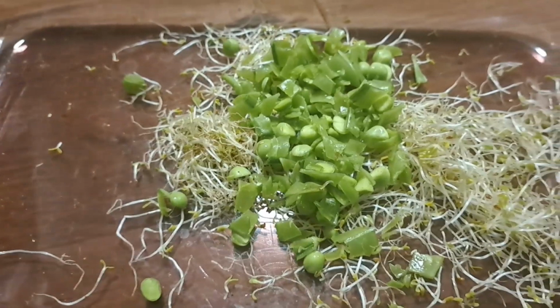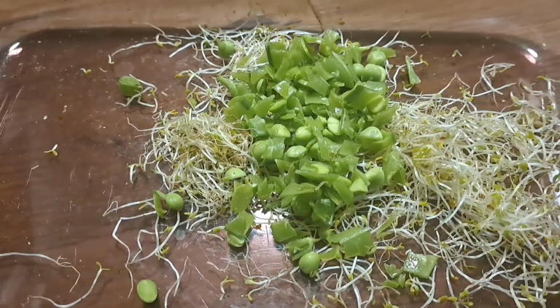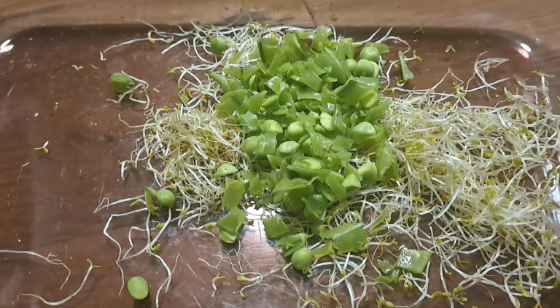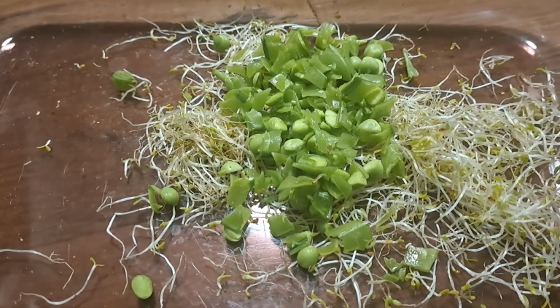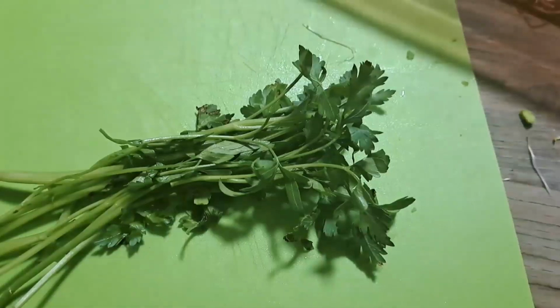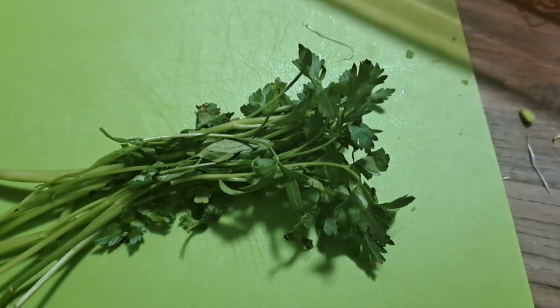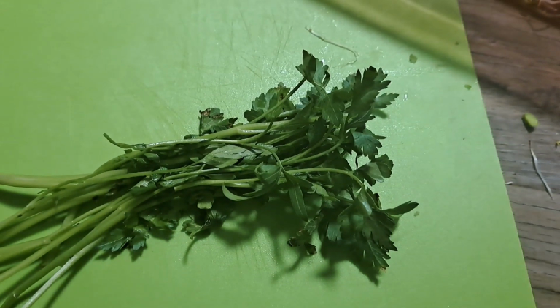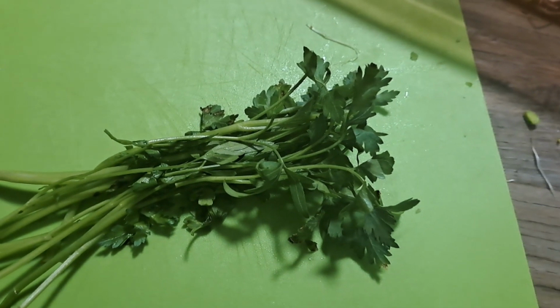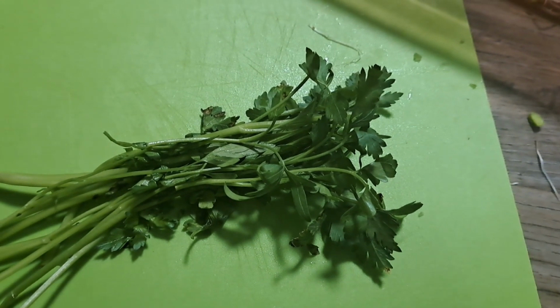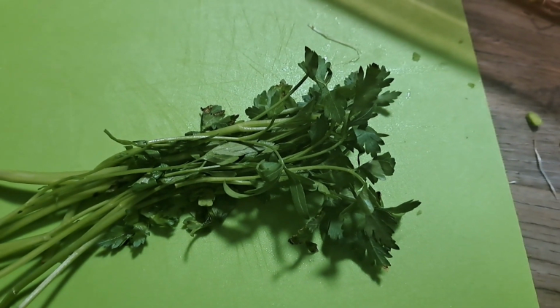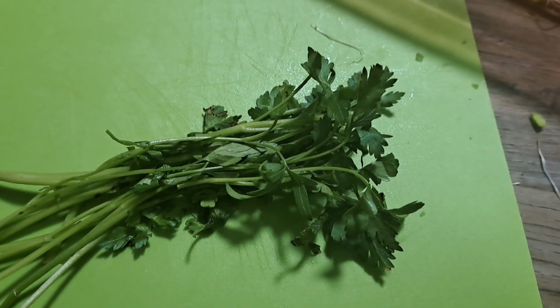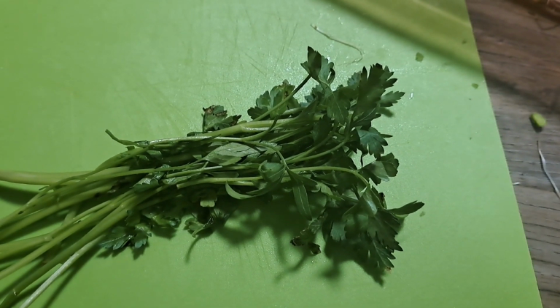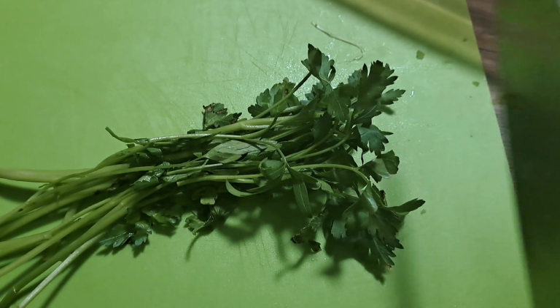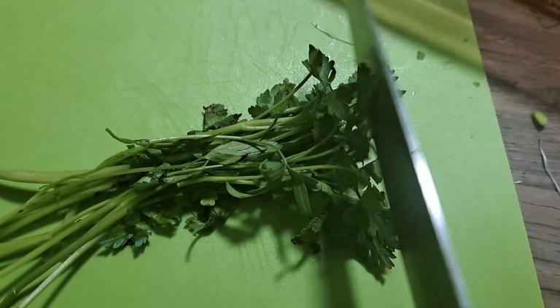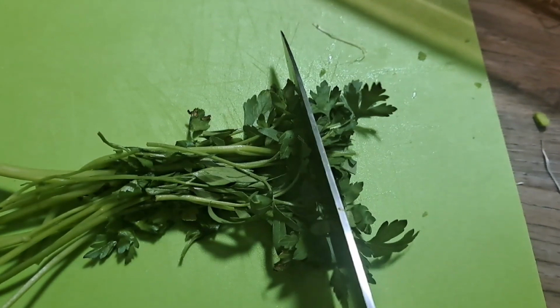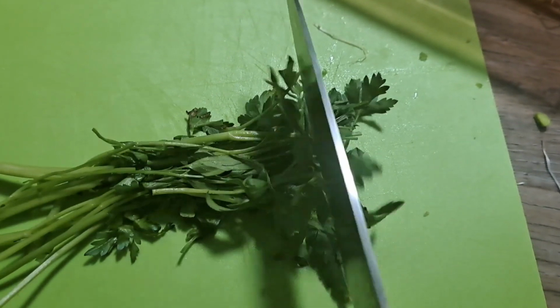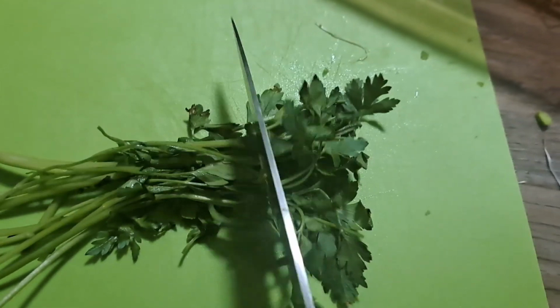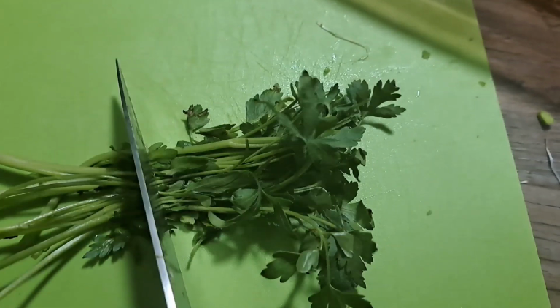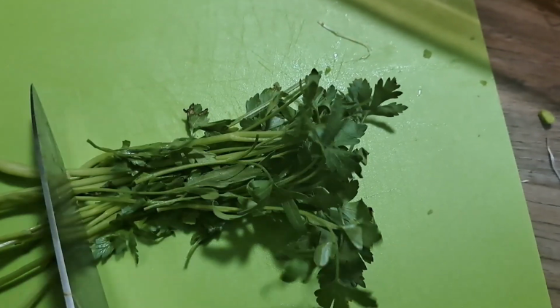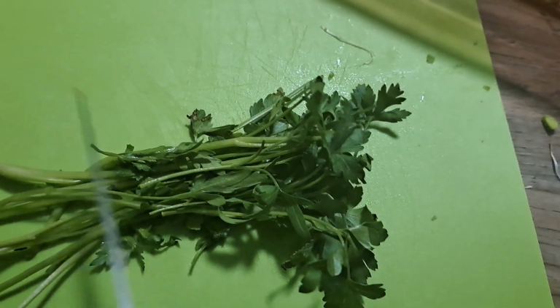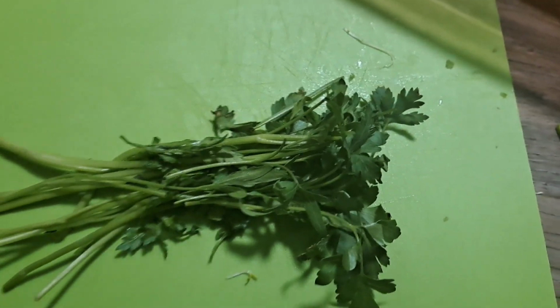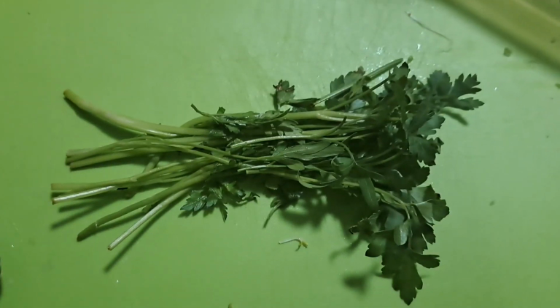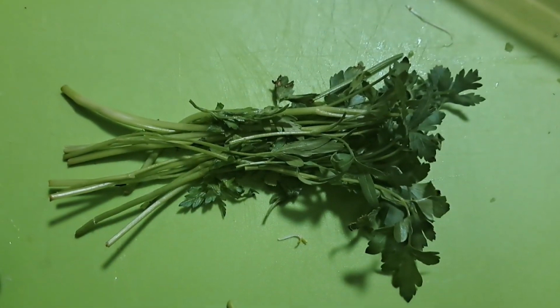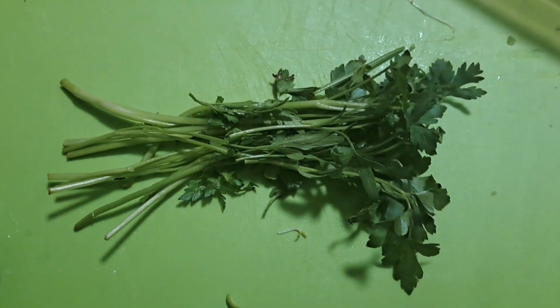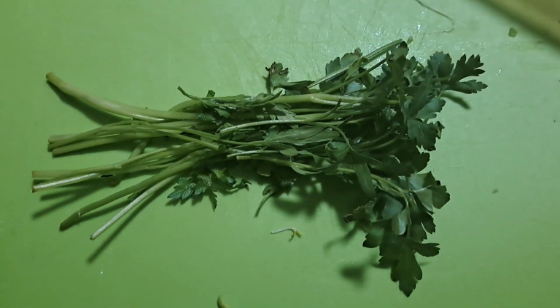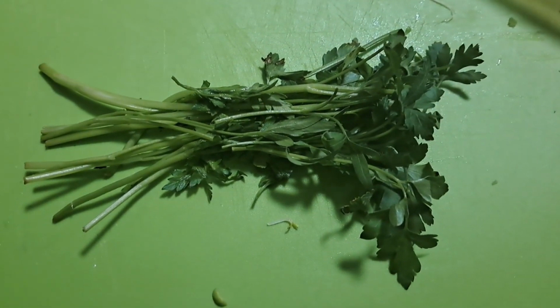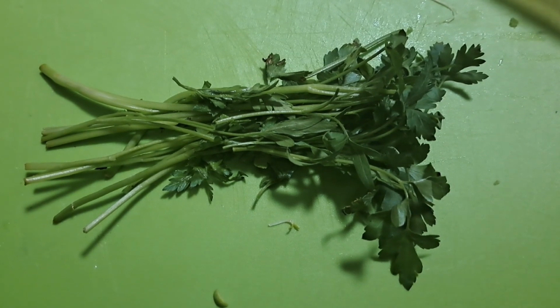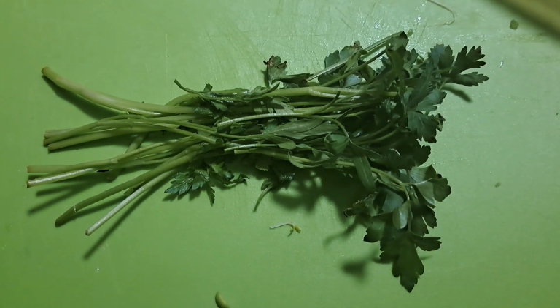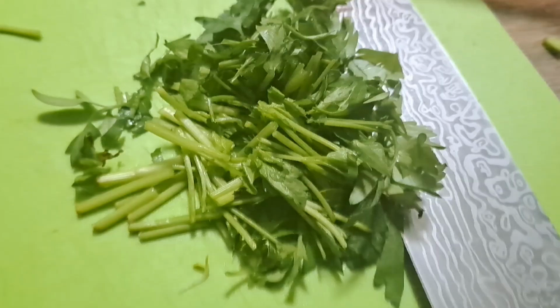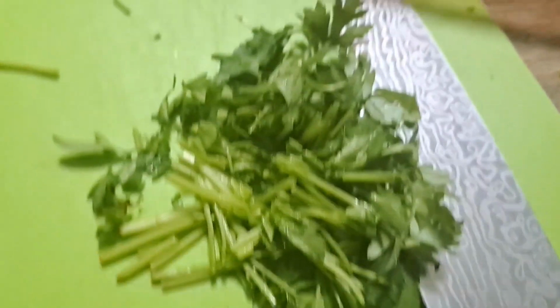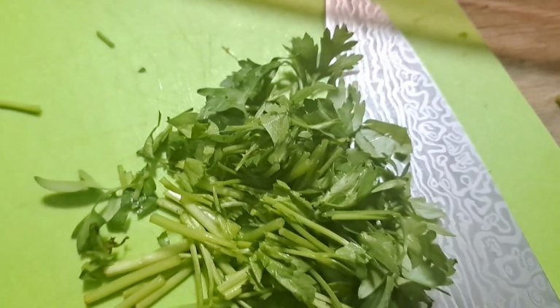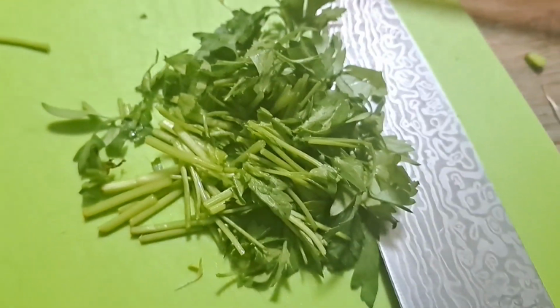As for the parsley, we're going to be chopping this just like you would for food, so straight down like that. We are going to be adding the stem as well. Add that to the bowl.